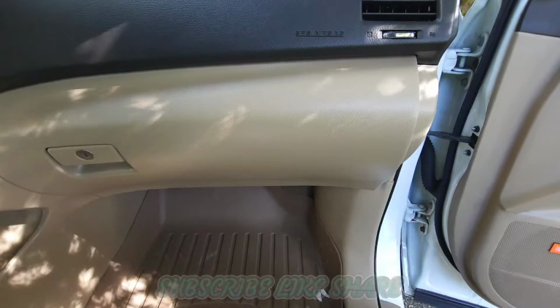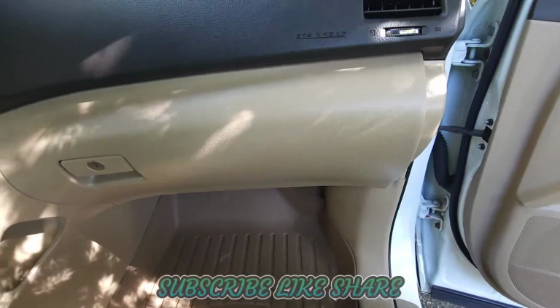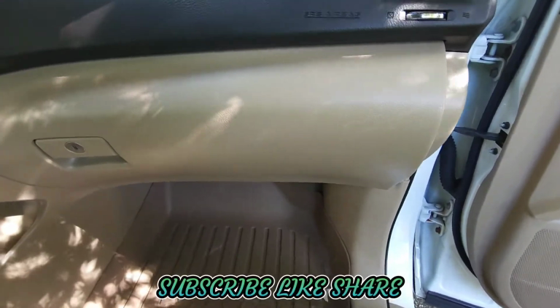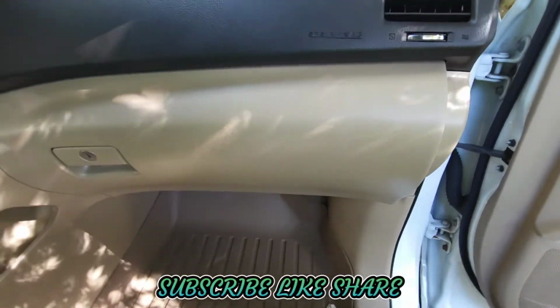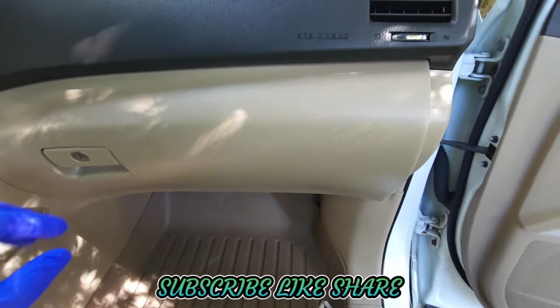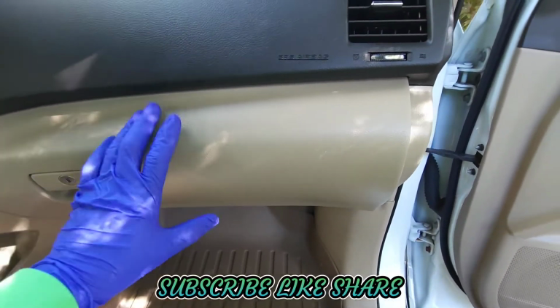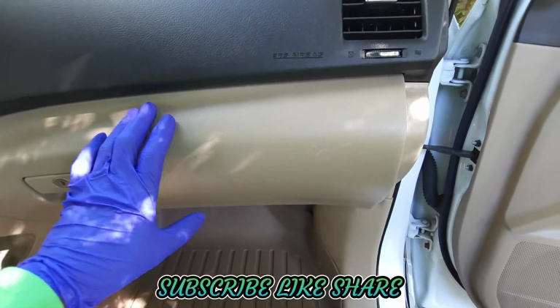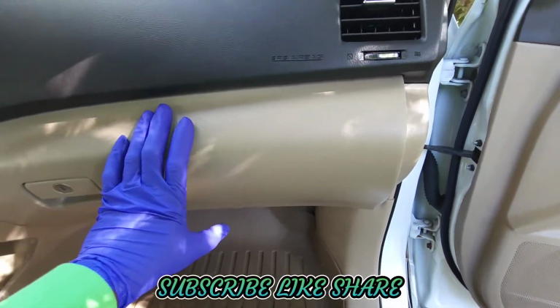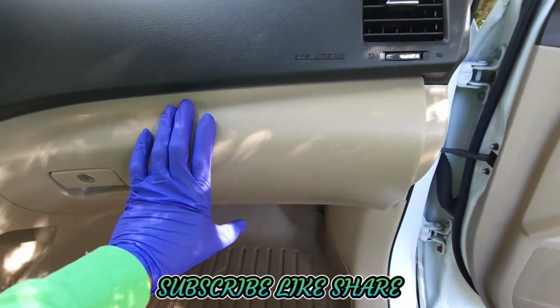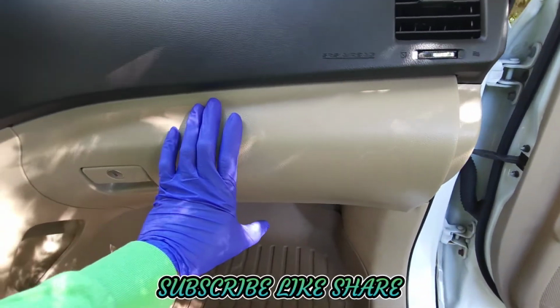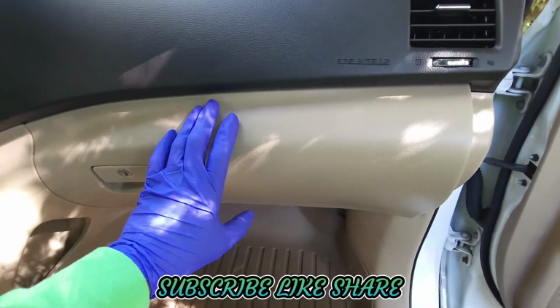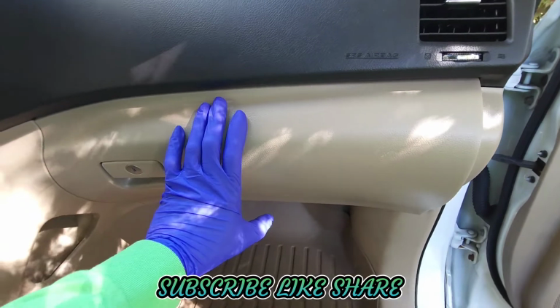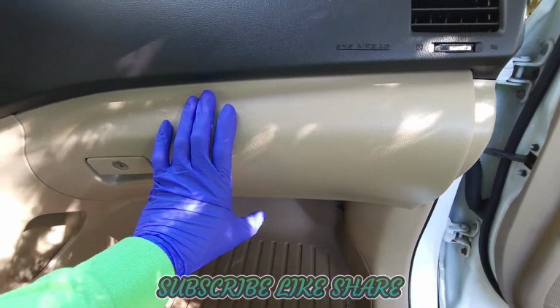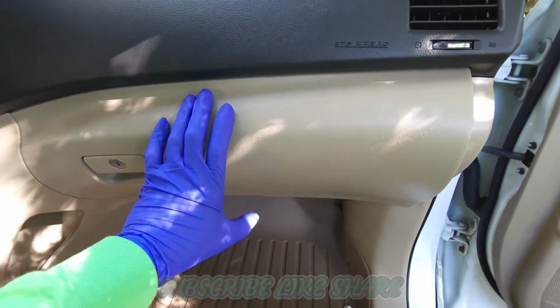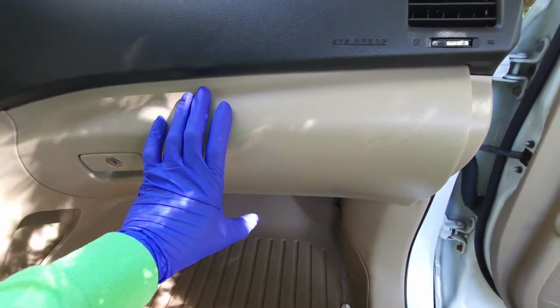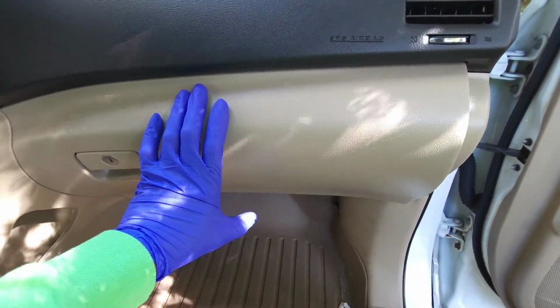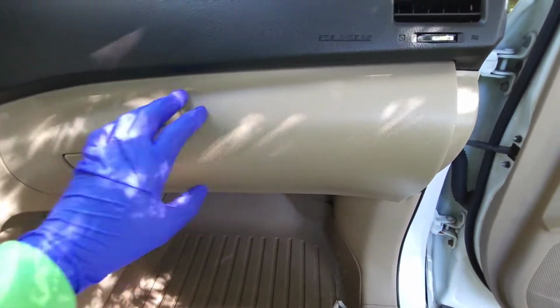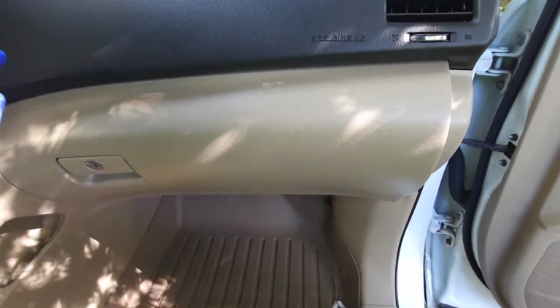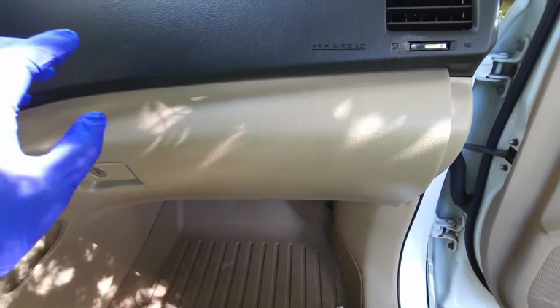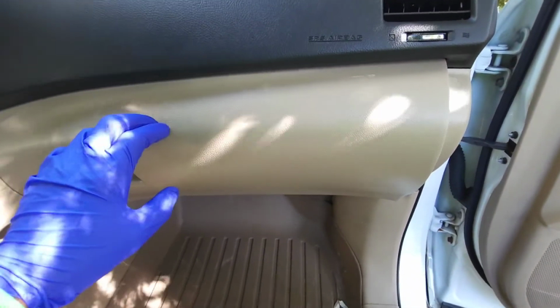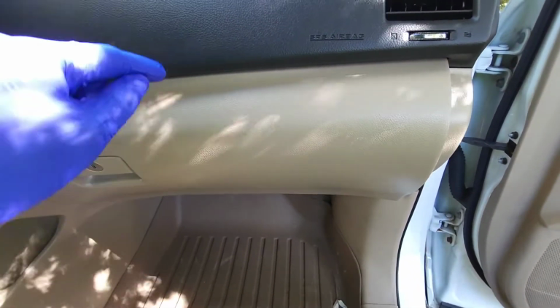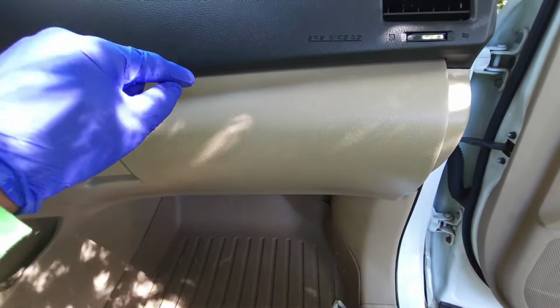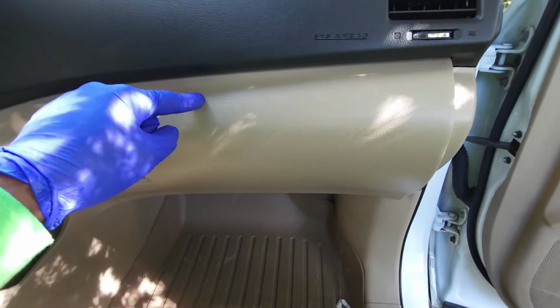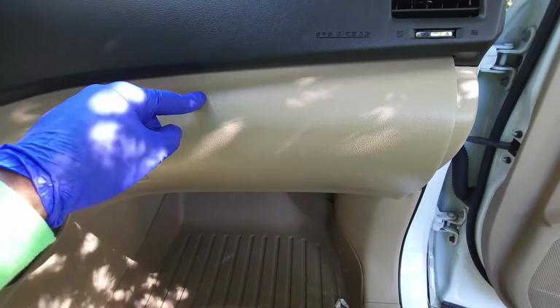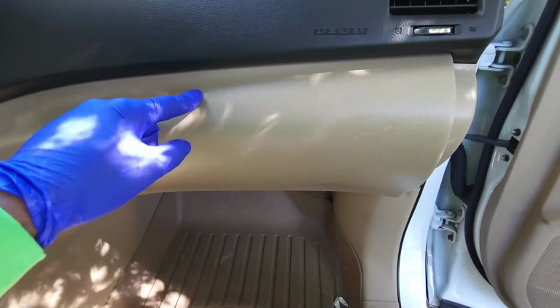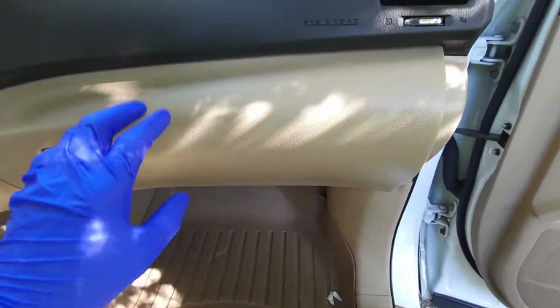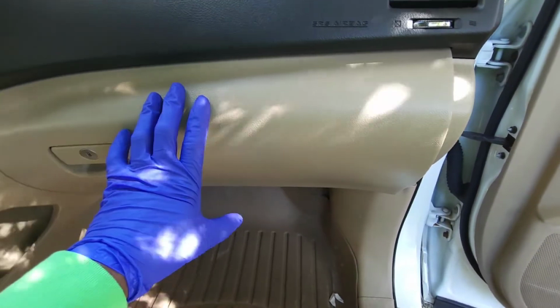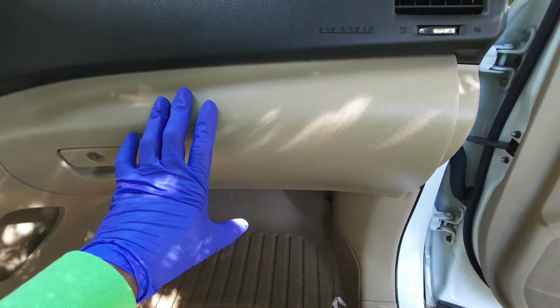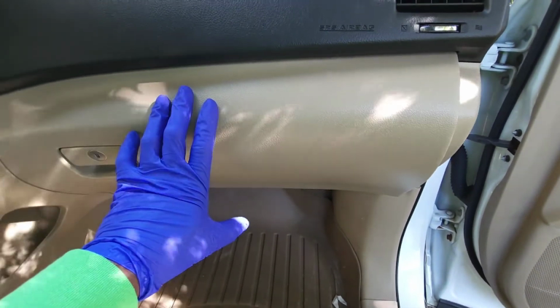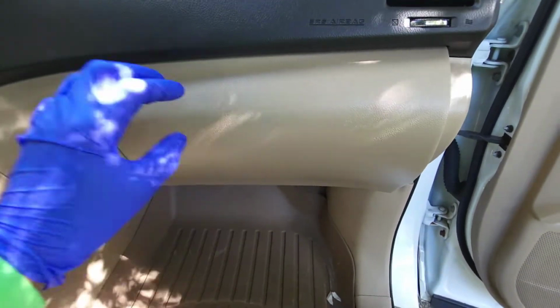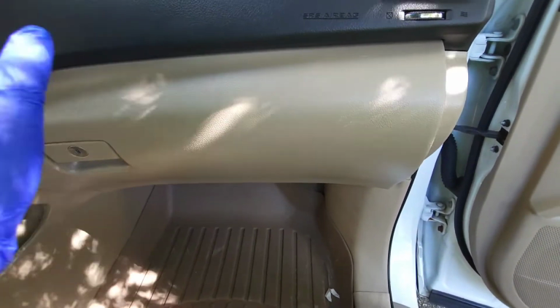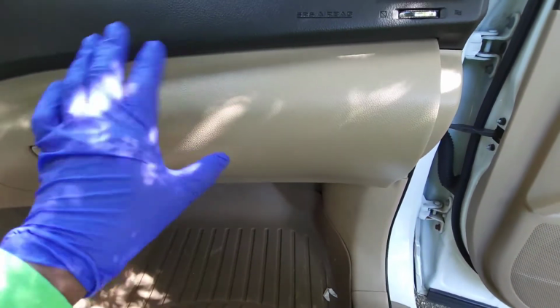What's up YouTube, so I'm gonna be changing the cabin air filter on this truck. This is actually a Toyota Highlander and the cabin air filter is behind the glove box.